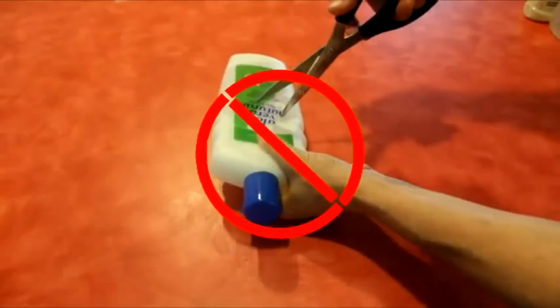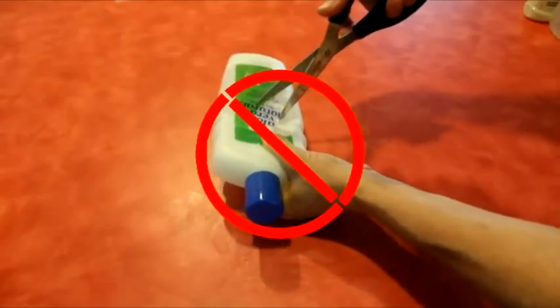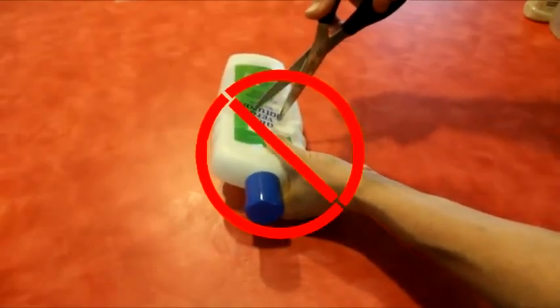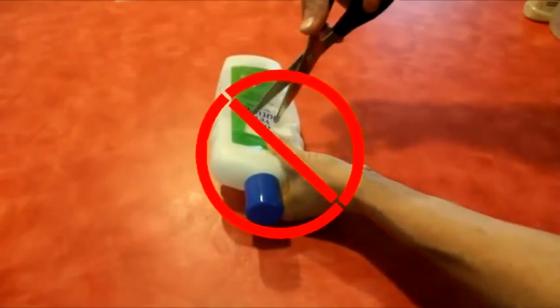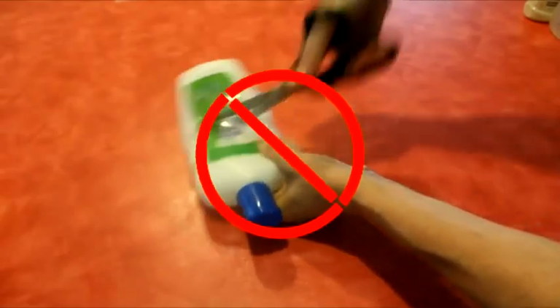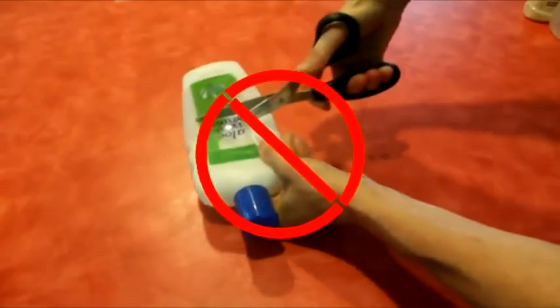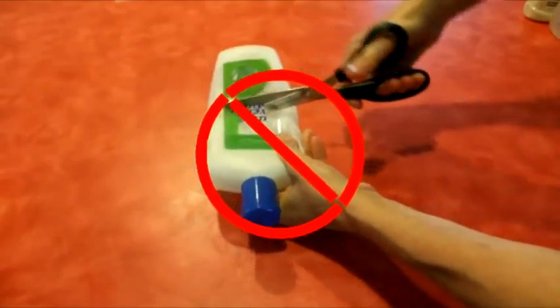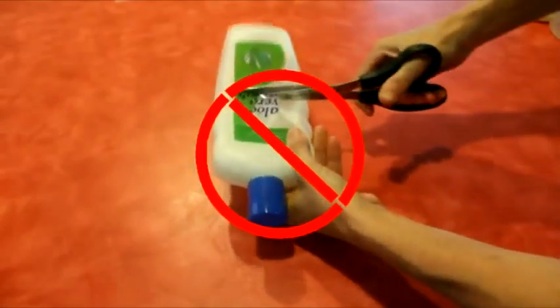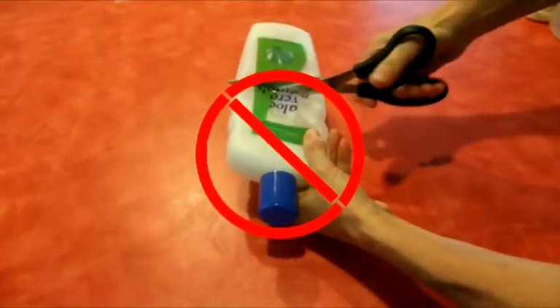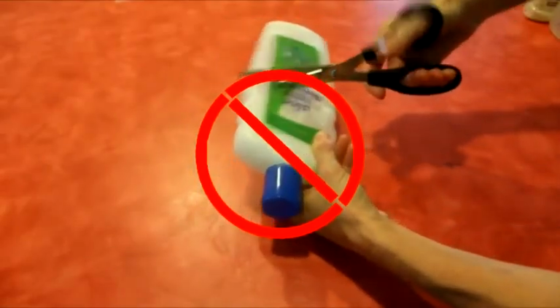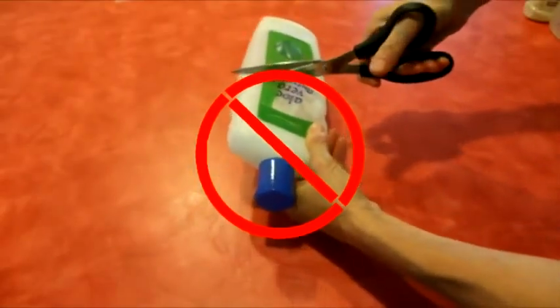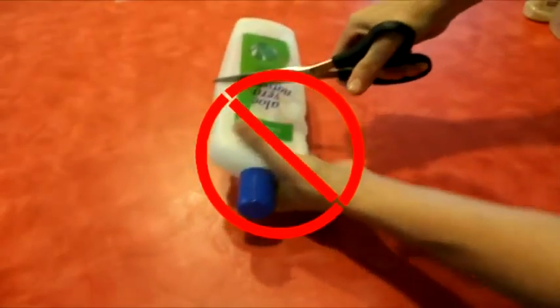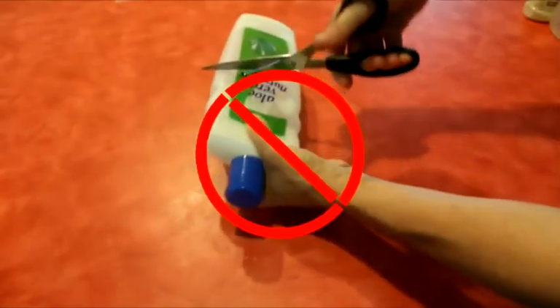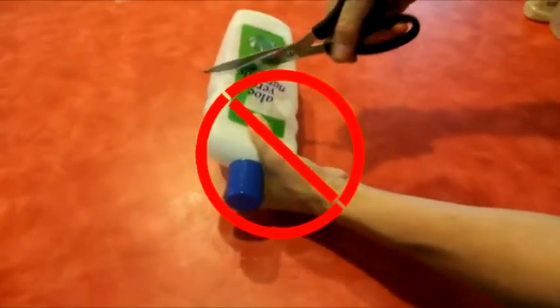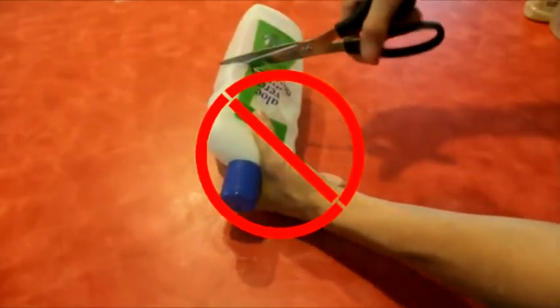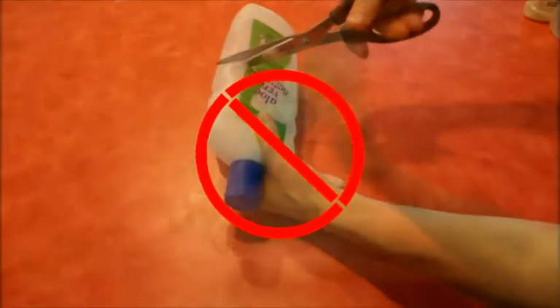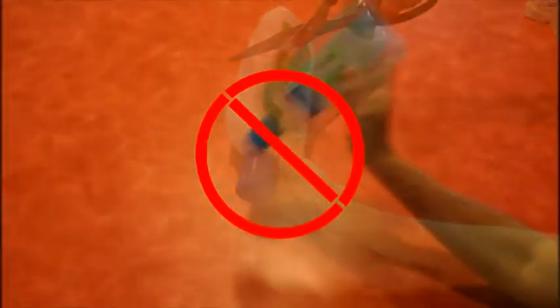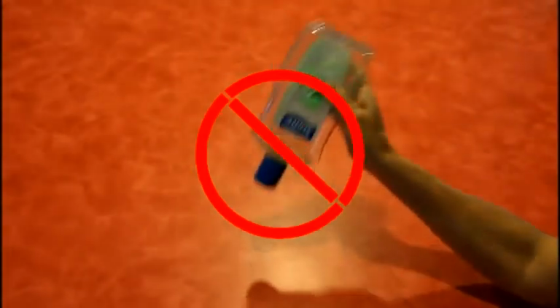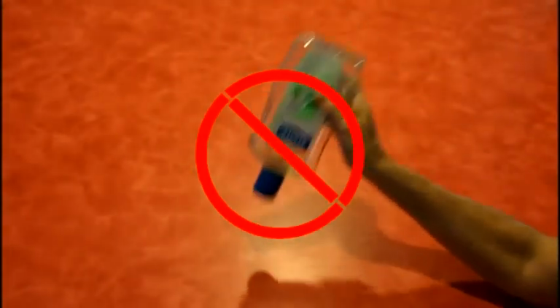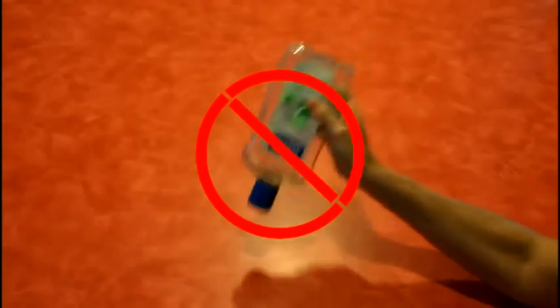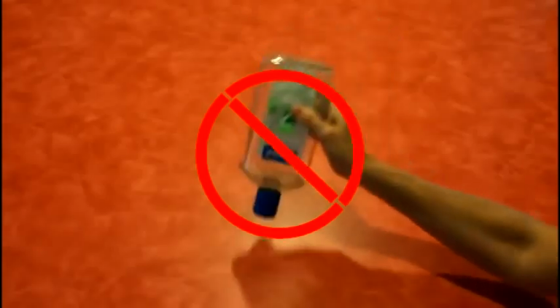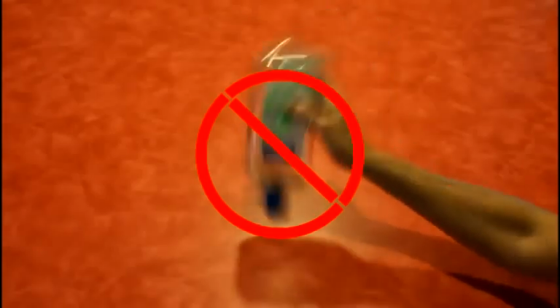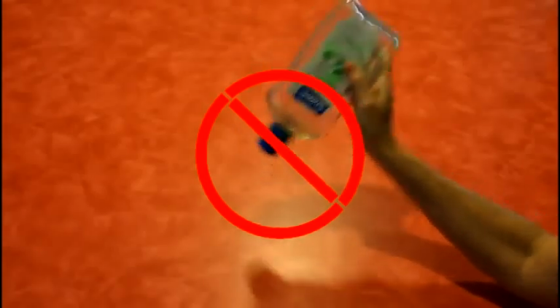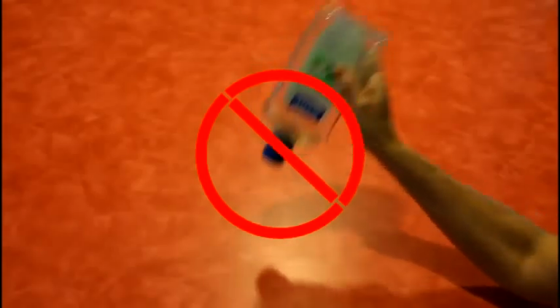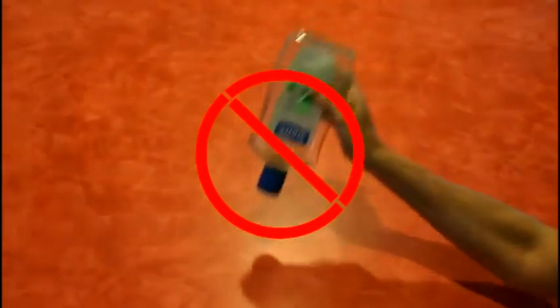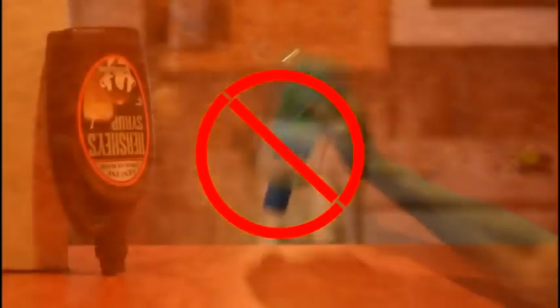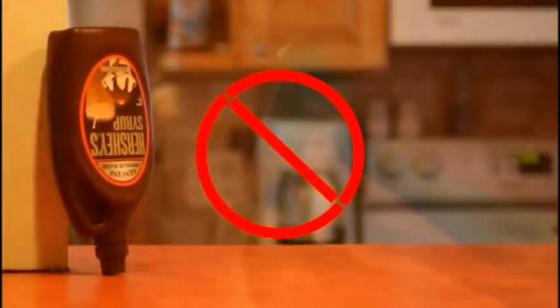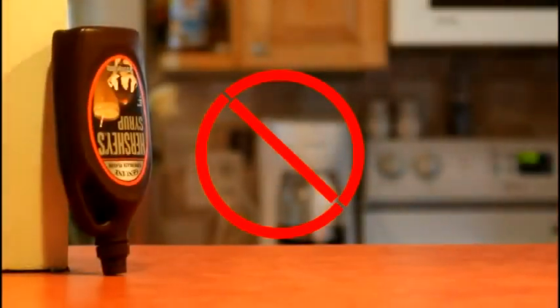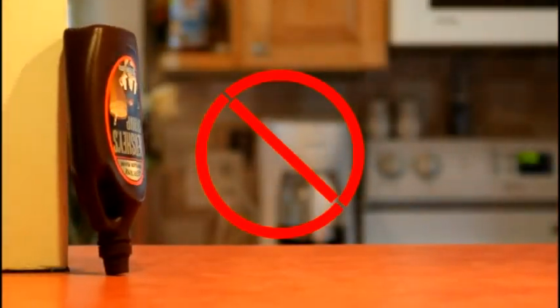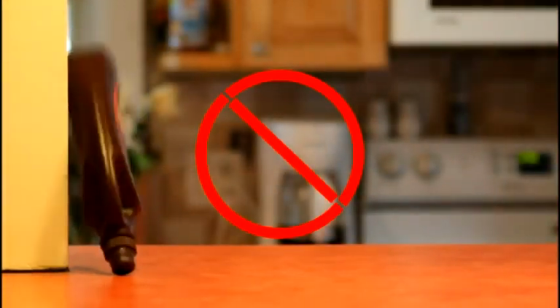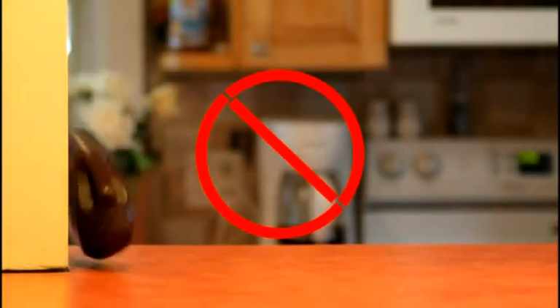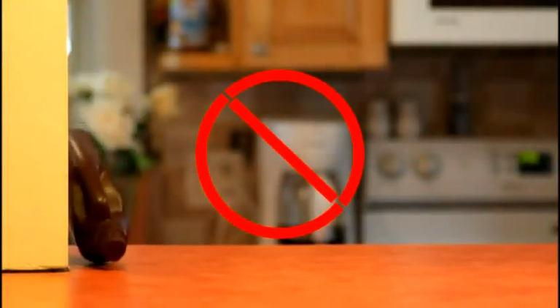There's no need to cut into your containers, which is messy and can lead to injuries. No more shaking bottles and no balancing acts either.